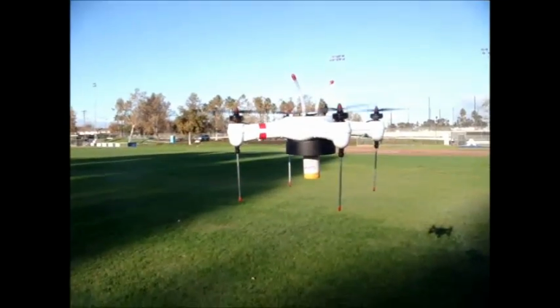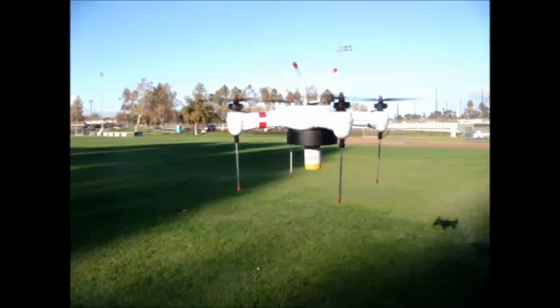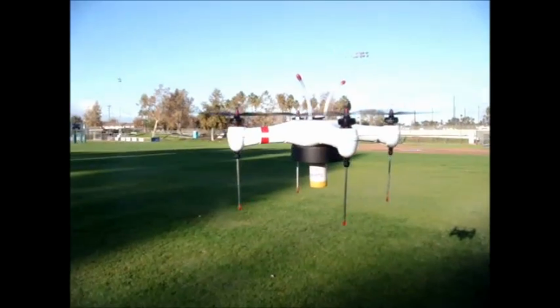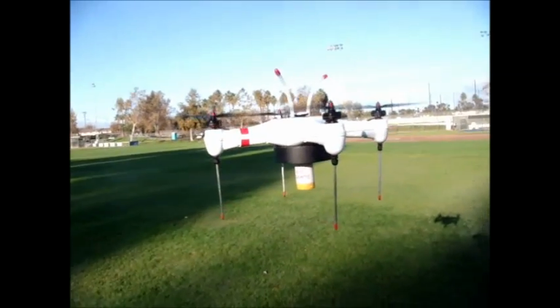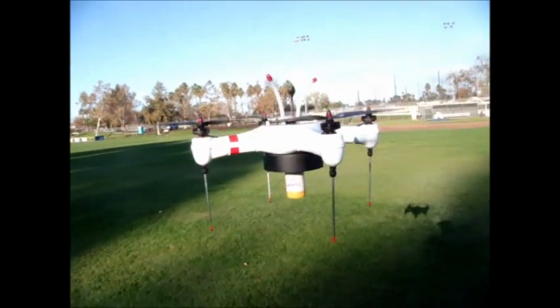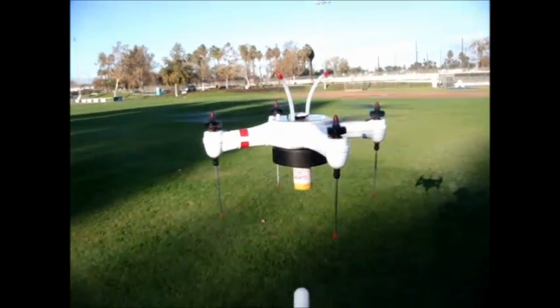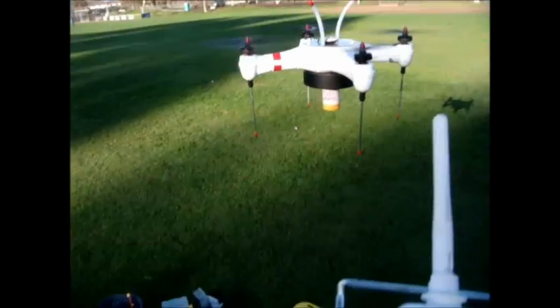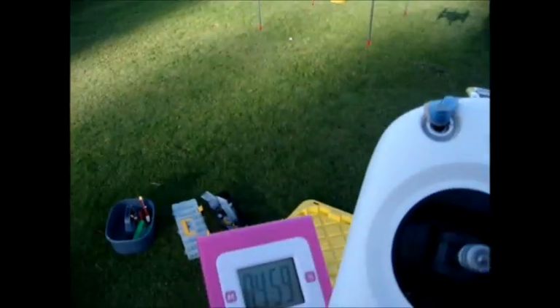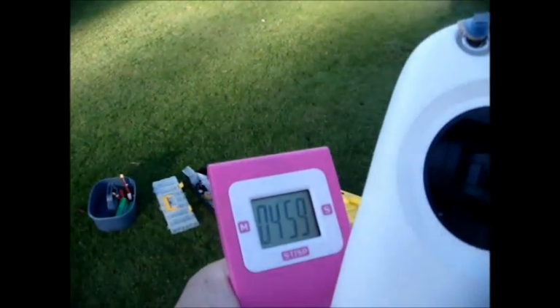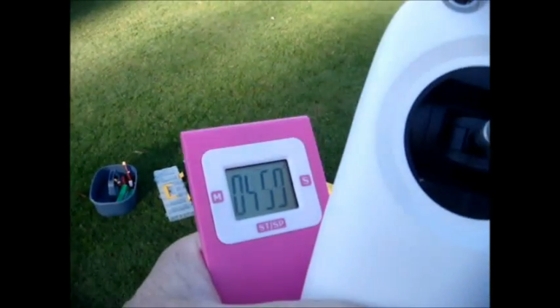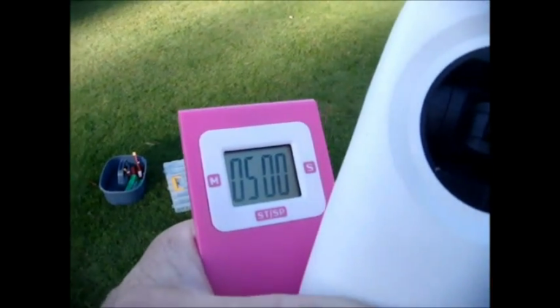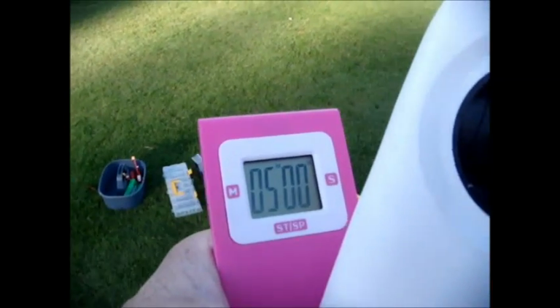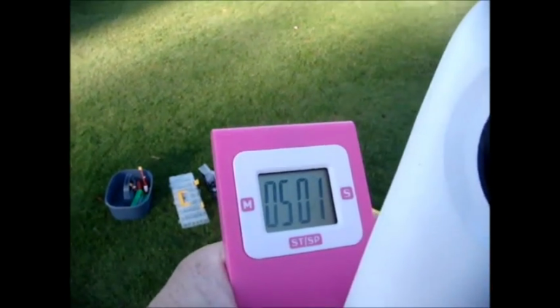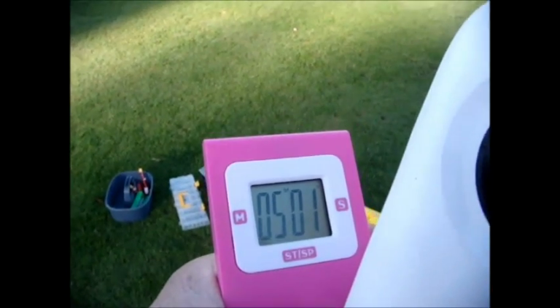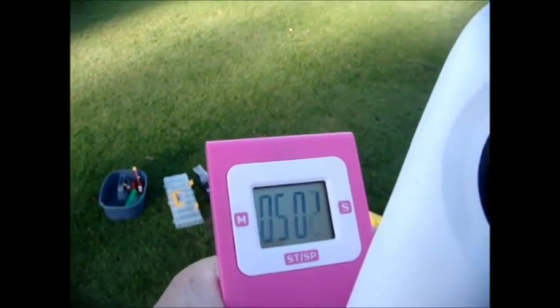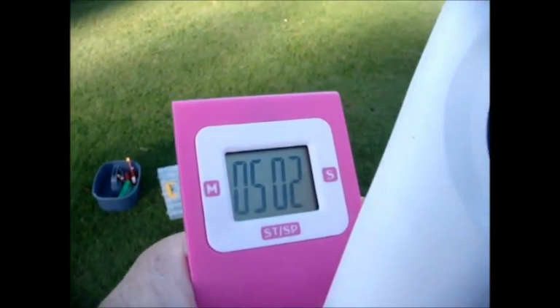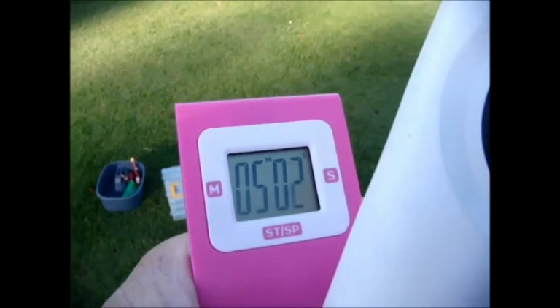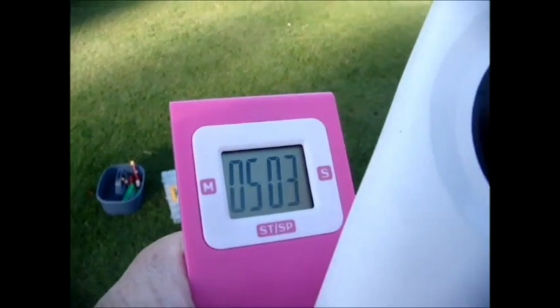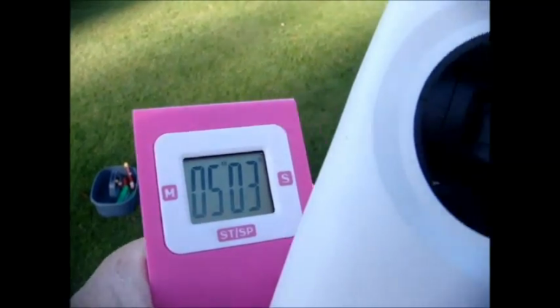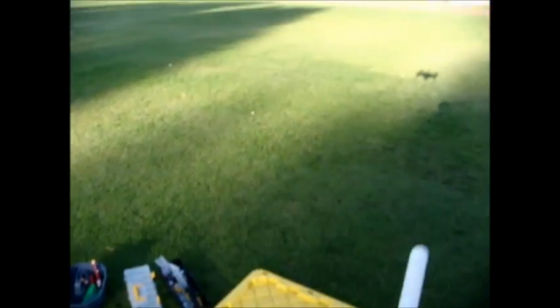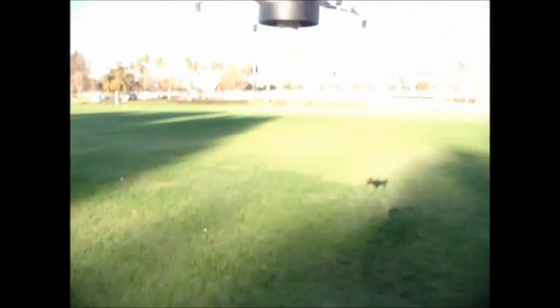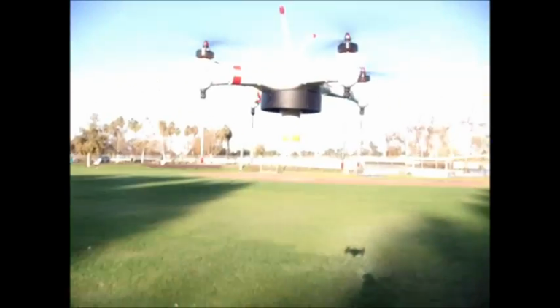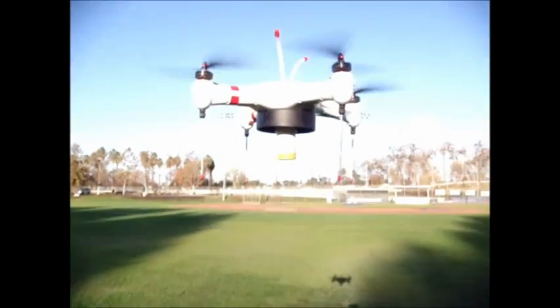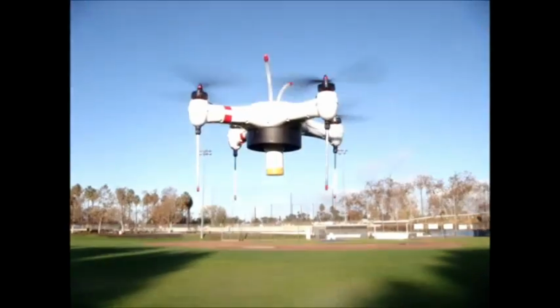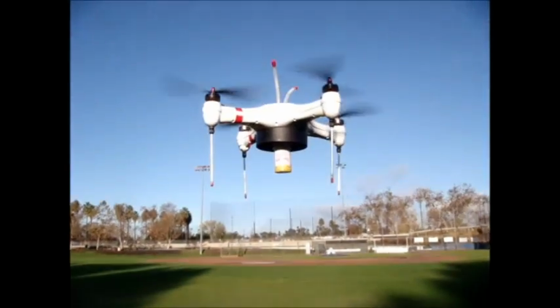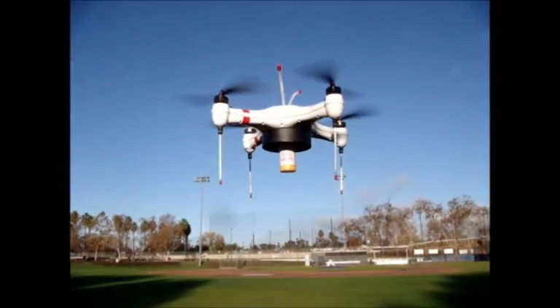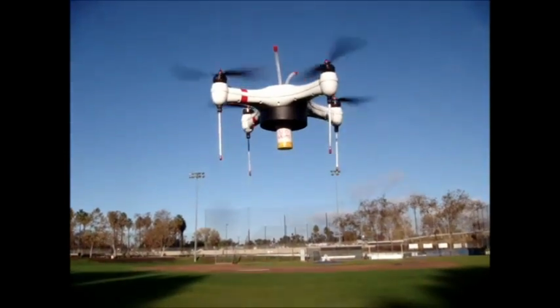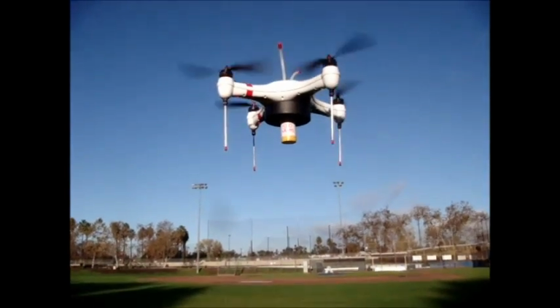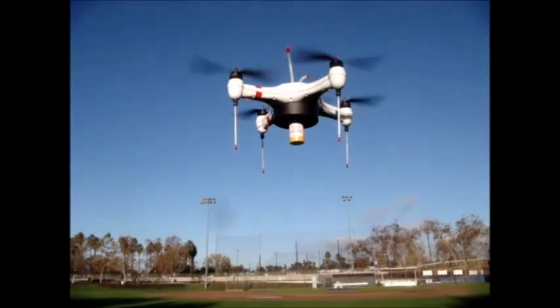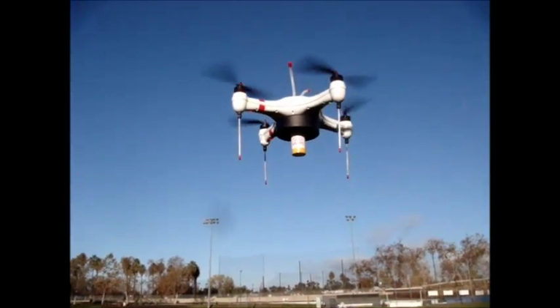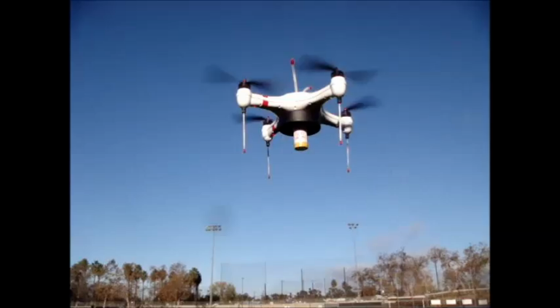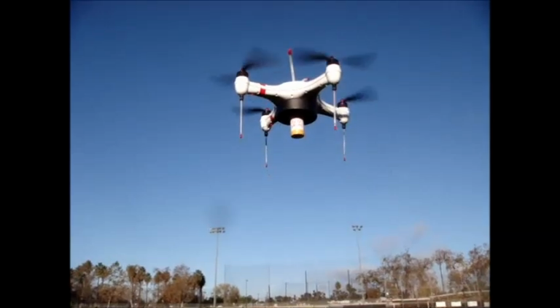We're still going pretty good. I'll take a look at my watch — we're exactly five minutes now into the flight of this scenario with the additional weight on it.